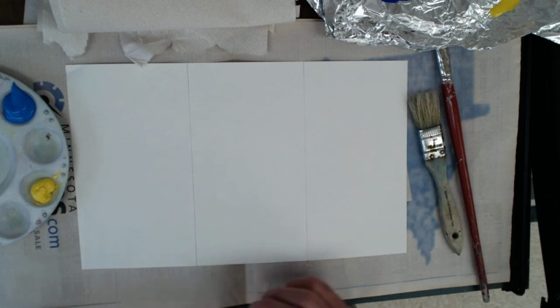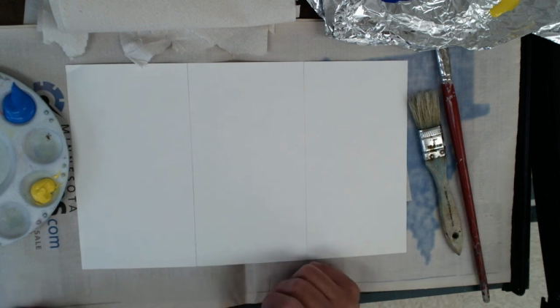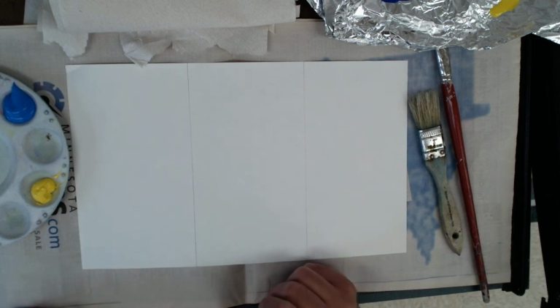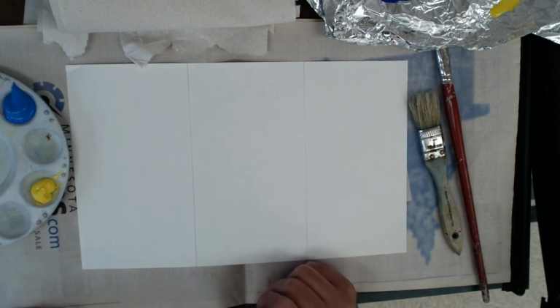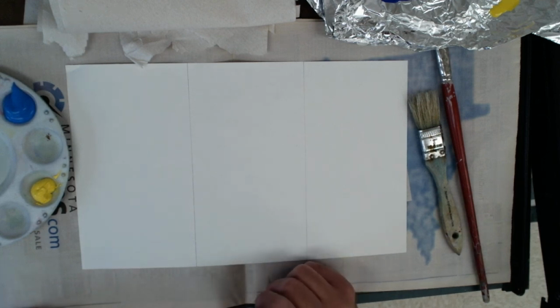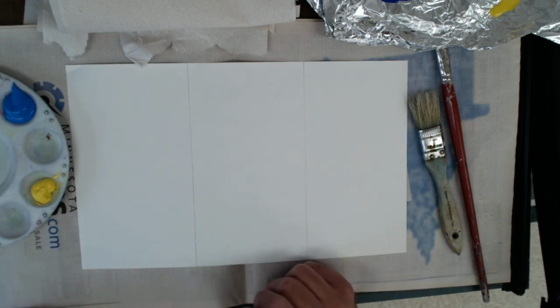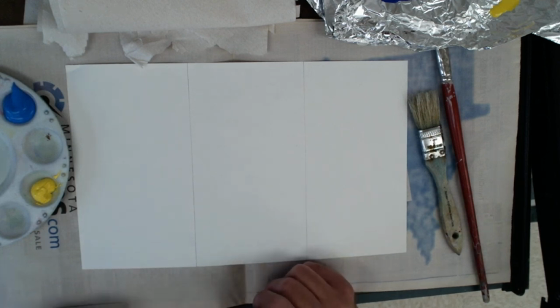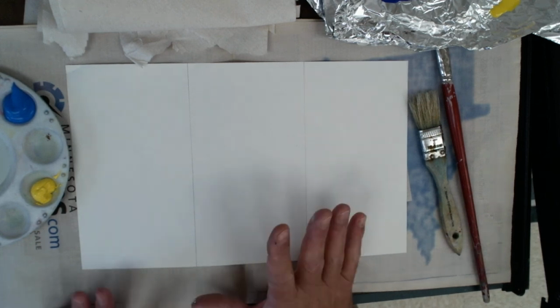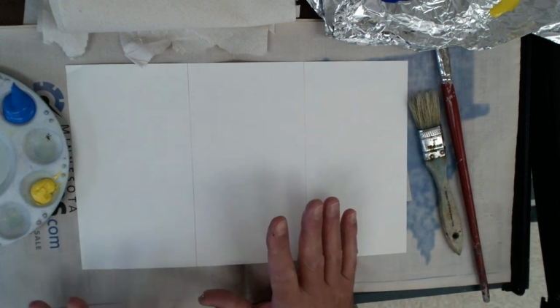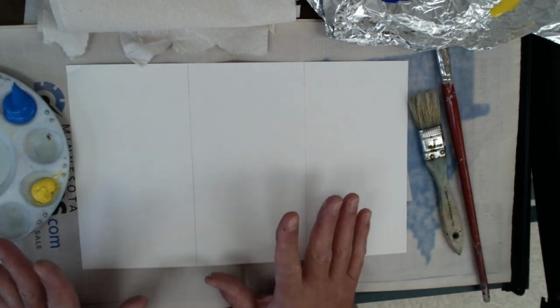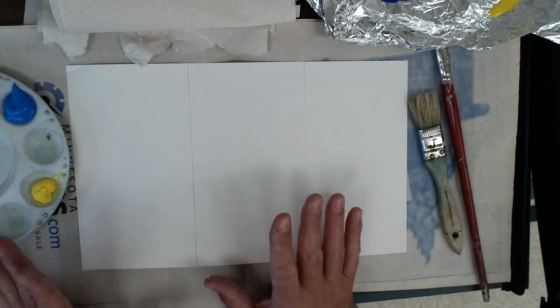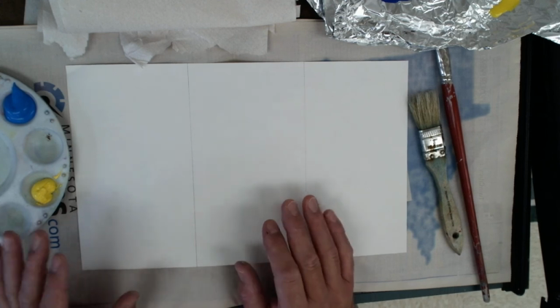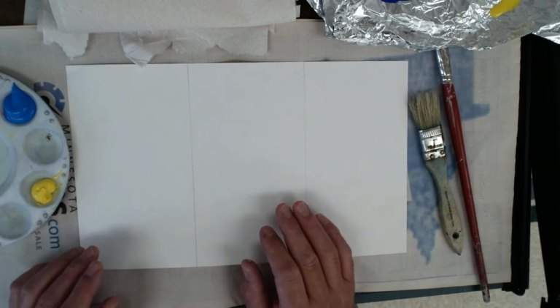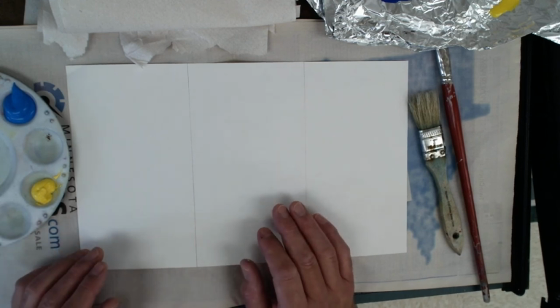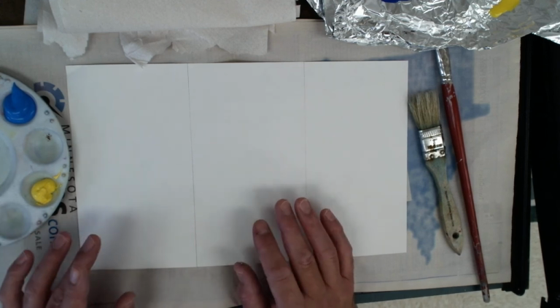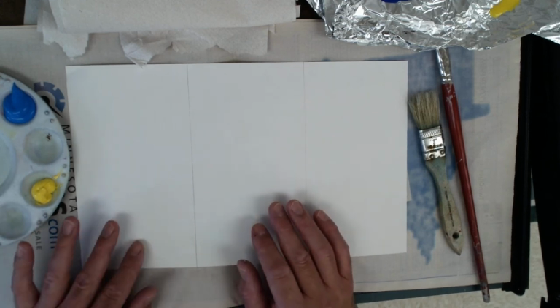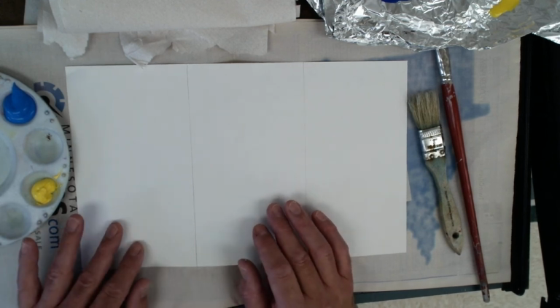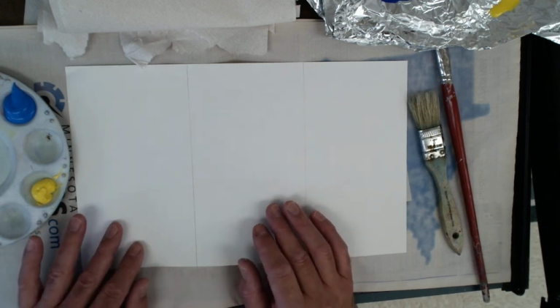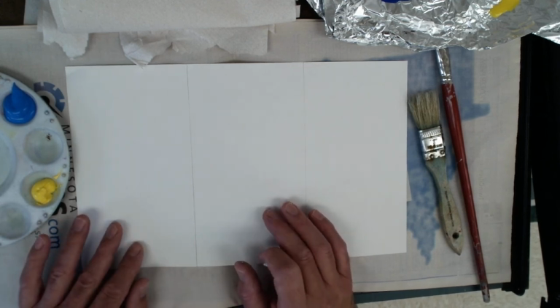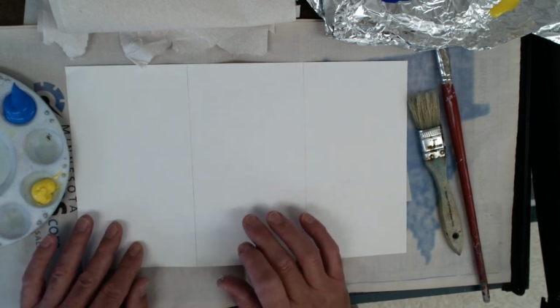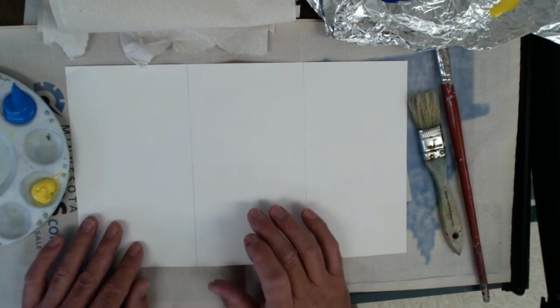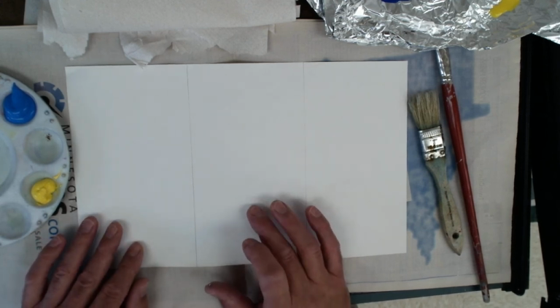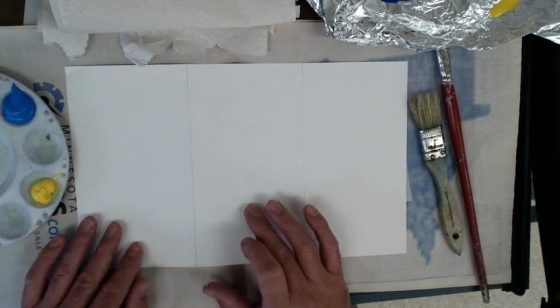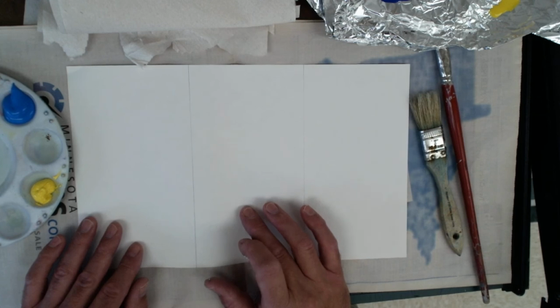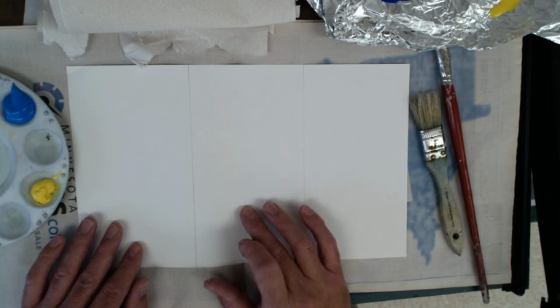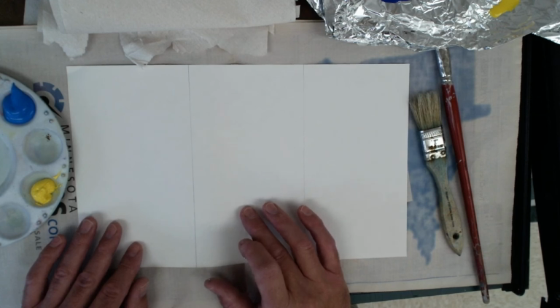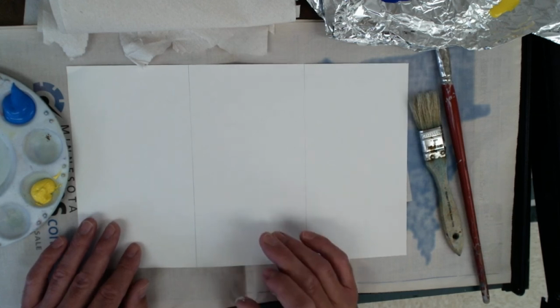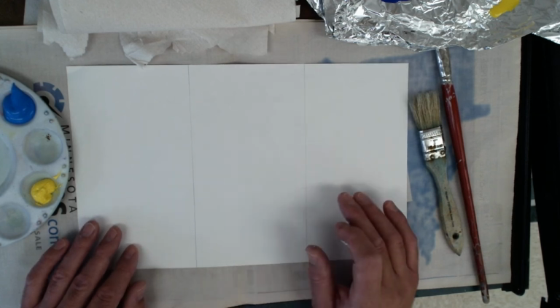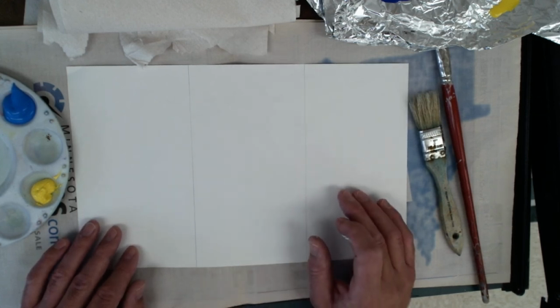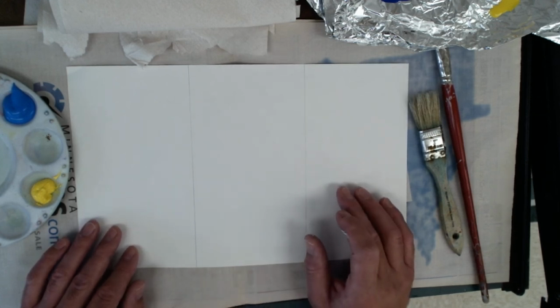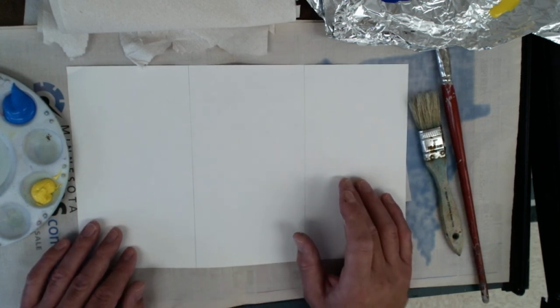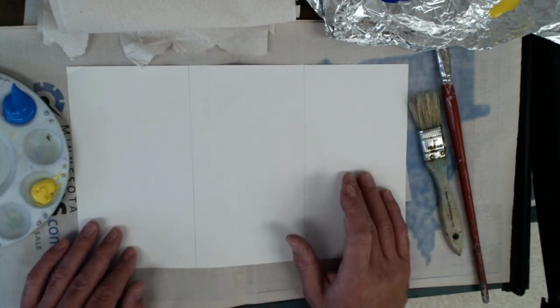Welcome back everybody. Today we're going to show you three different blending techniques with paint. We're going to go over a smooth blend, what I call an X pattern or crosshatch blend, and then finally one that simulates a stipple blend.